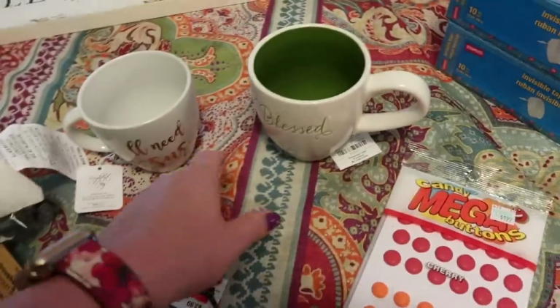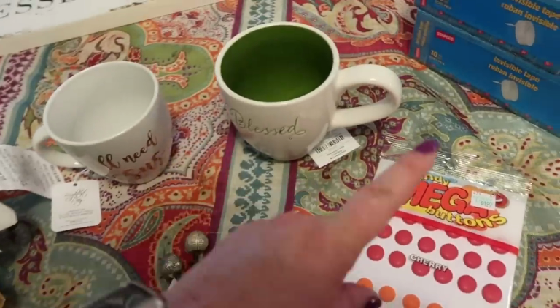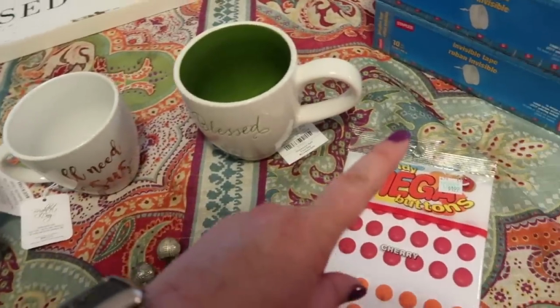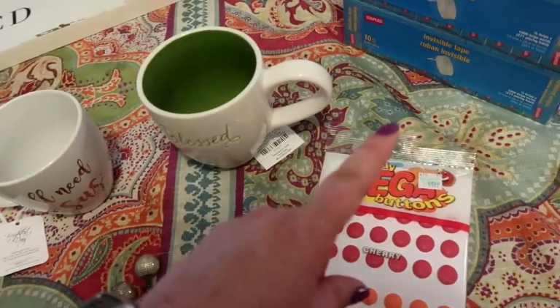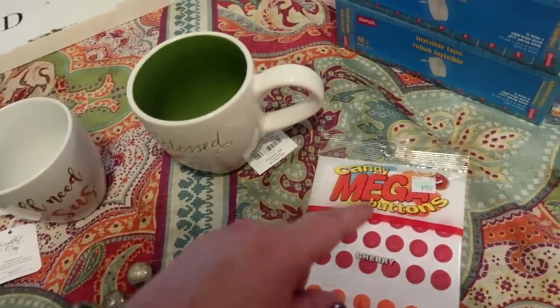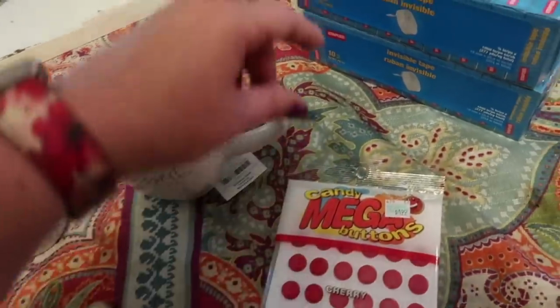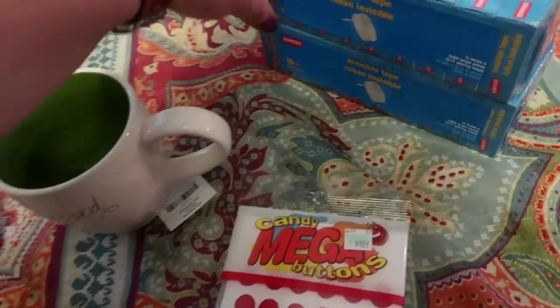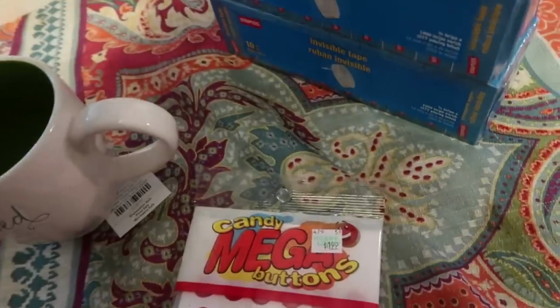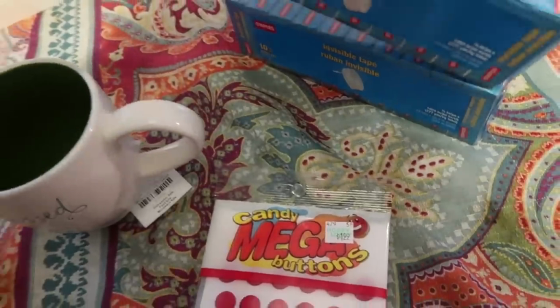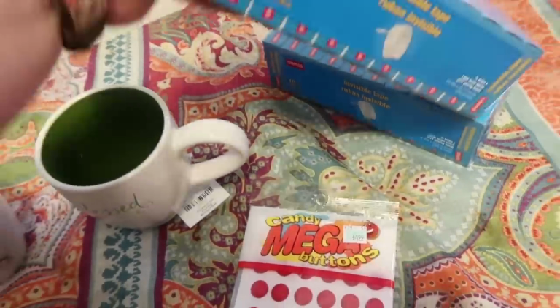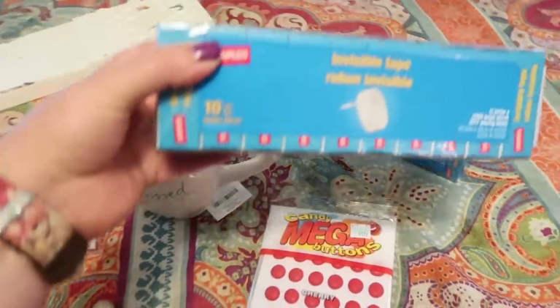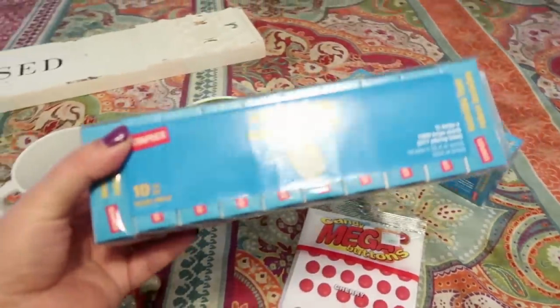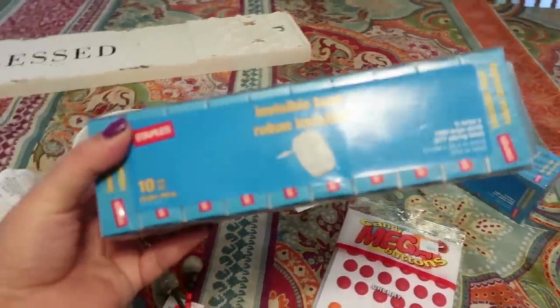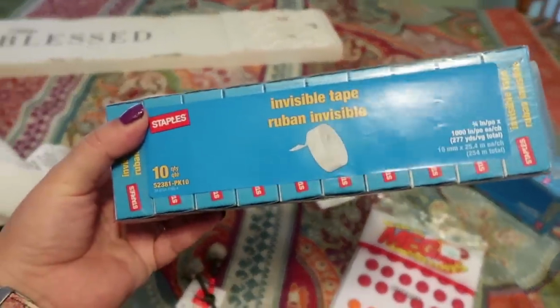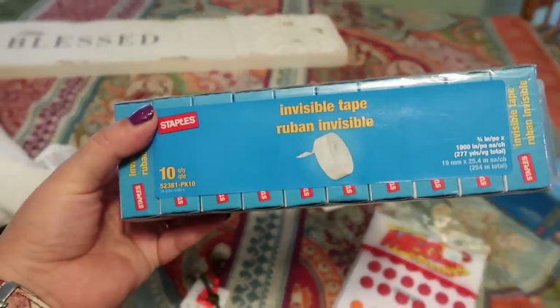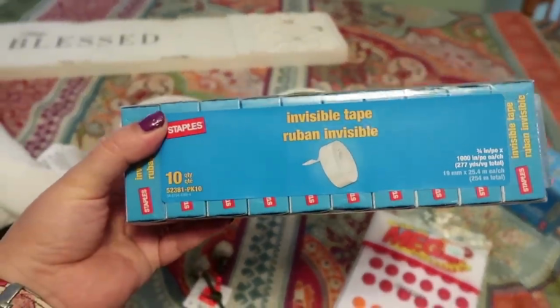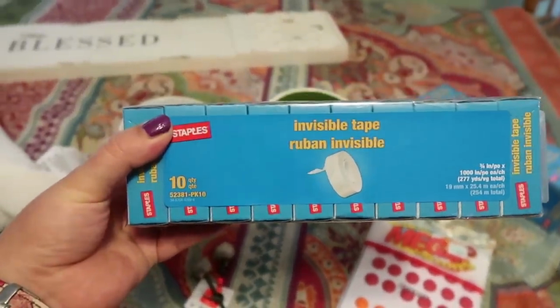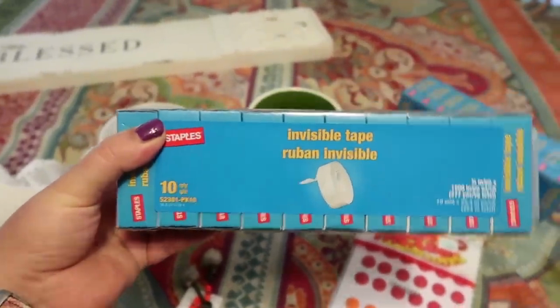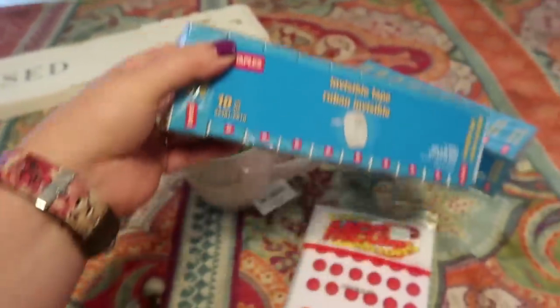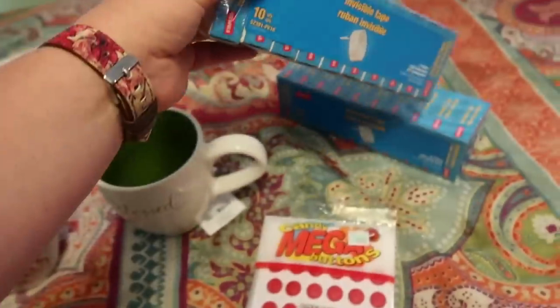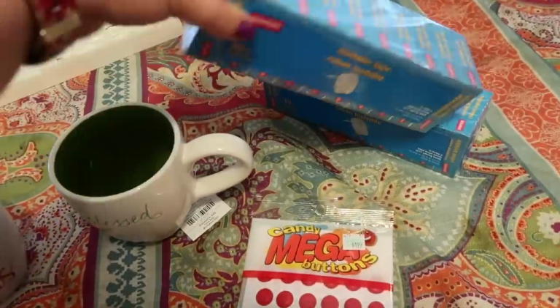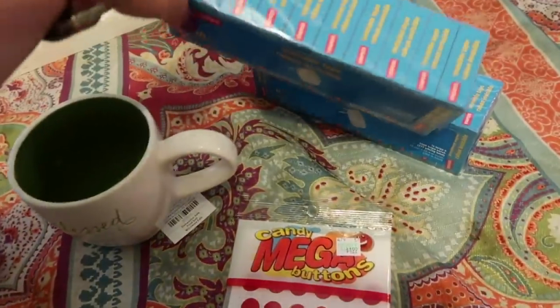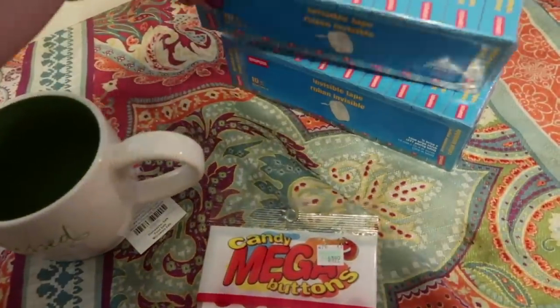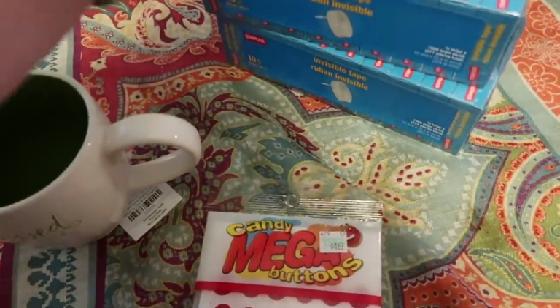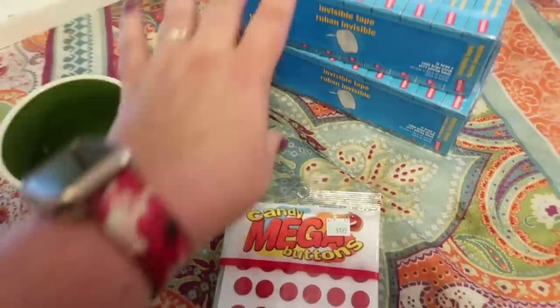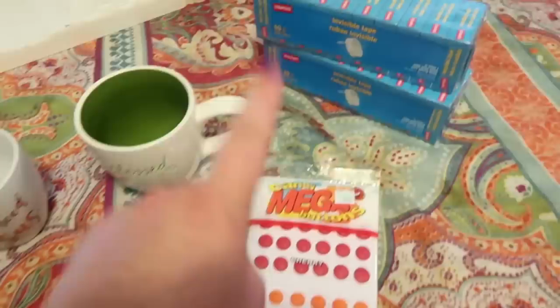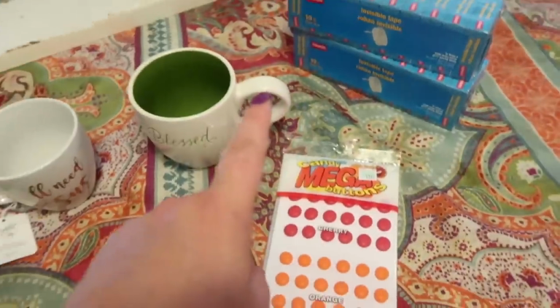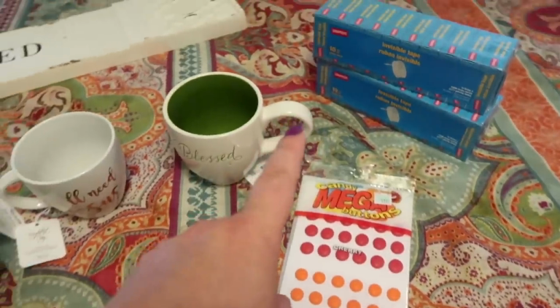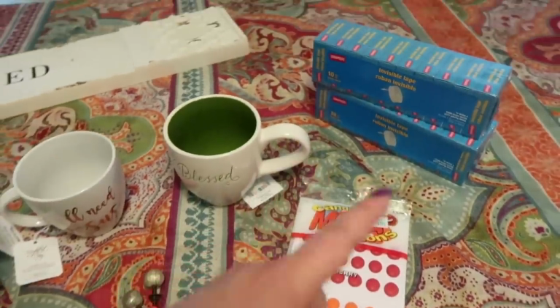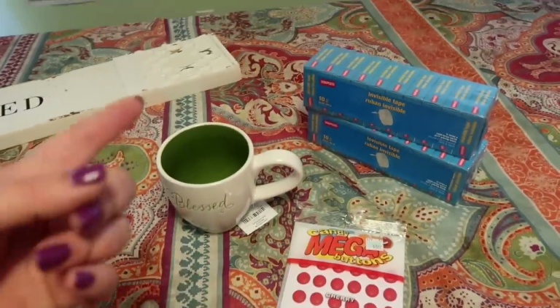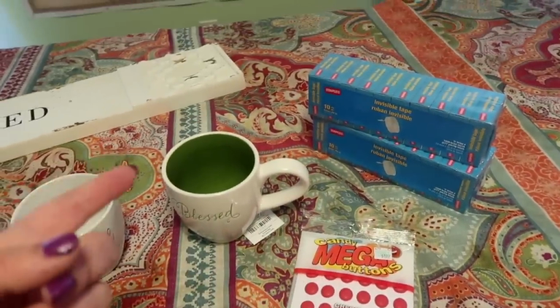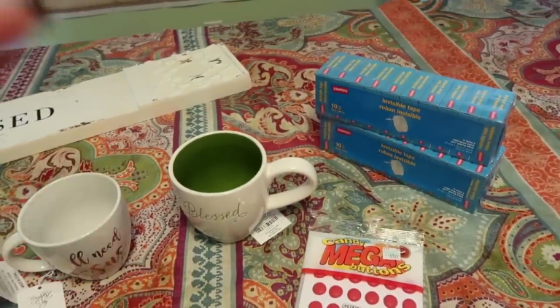When I went into Staples I showed you all those glorious journals, which I resisted. I did get the kids 20 rolls of tape total between each of these to refill their tape dispensers, so the crafting can continue.